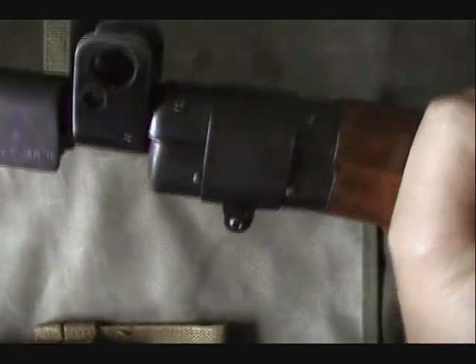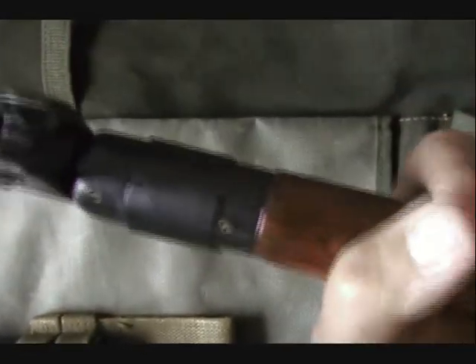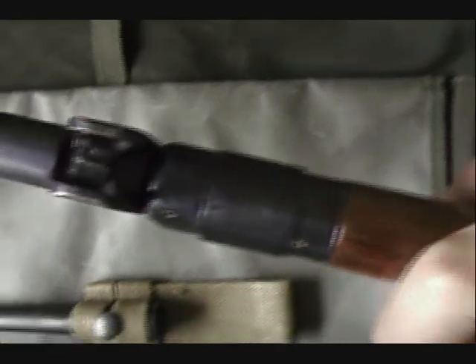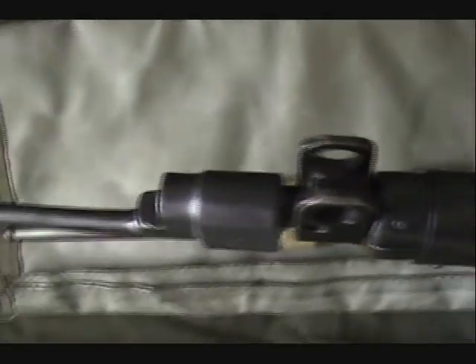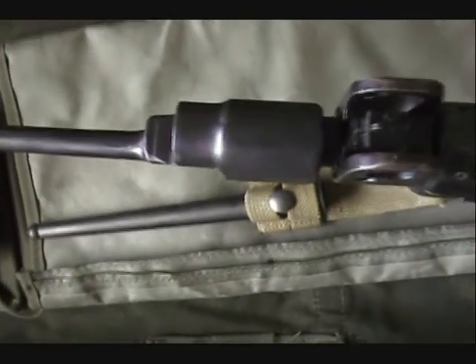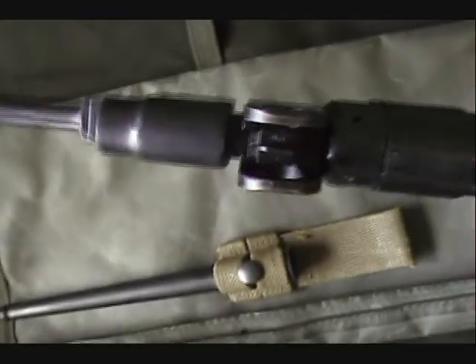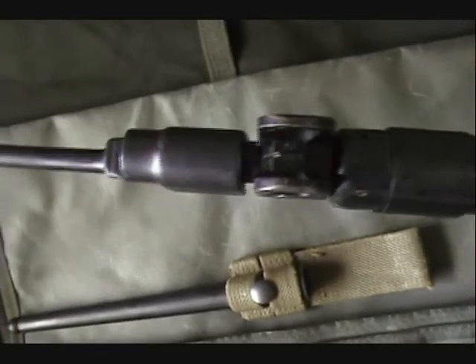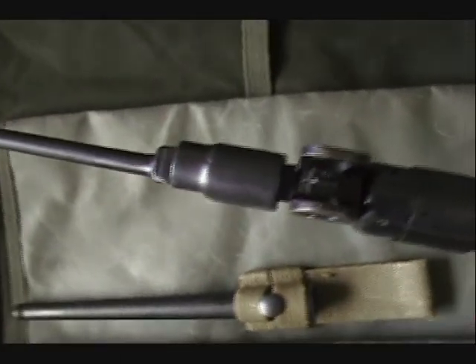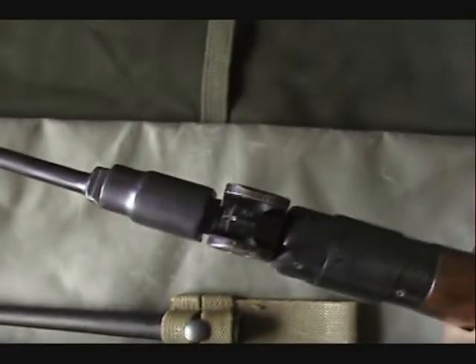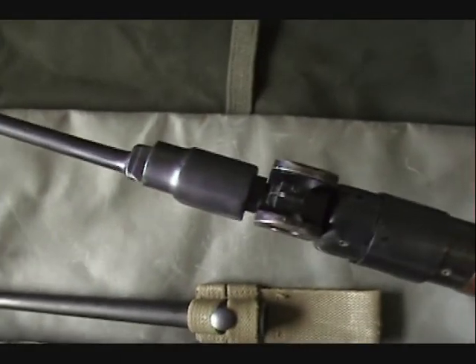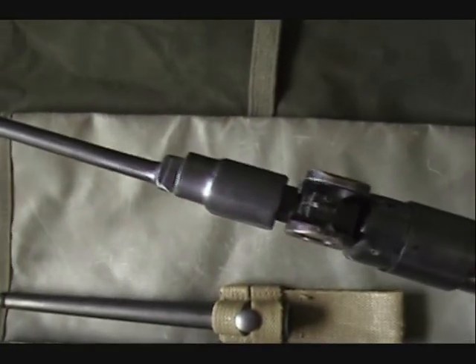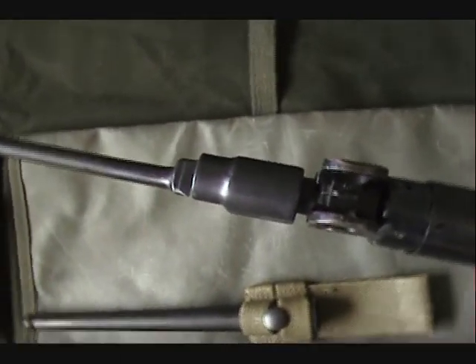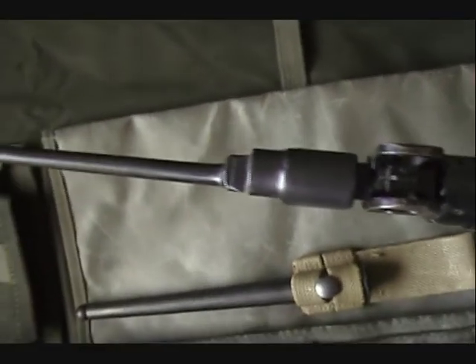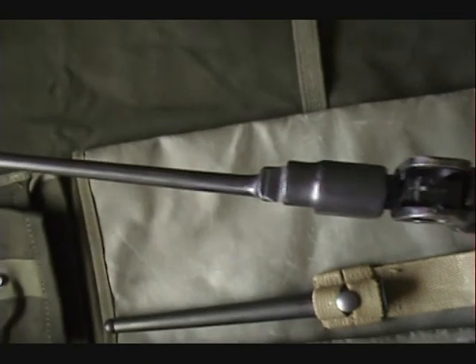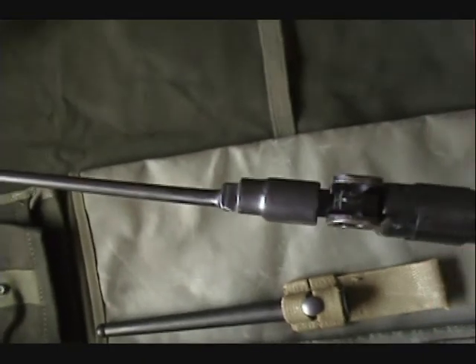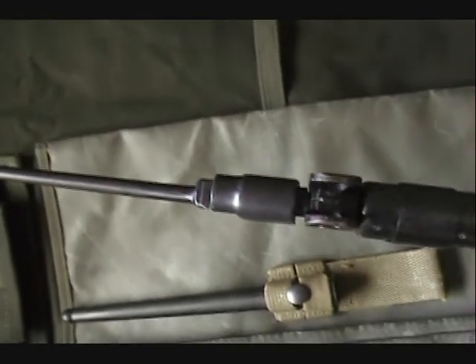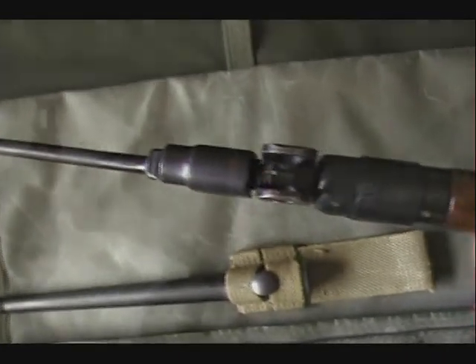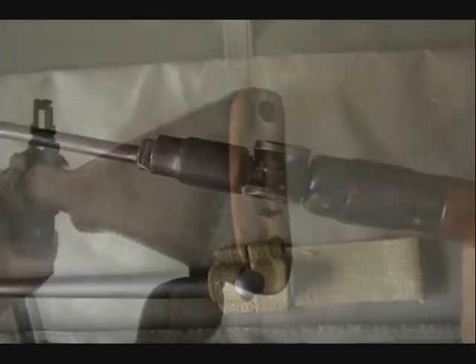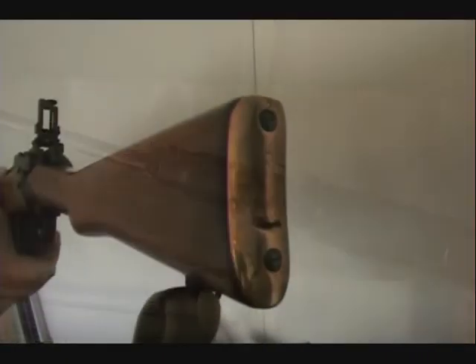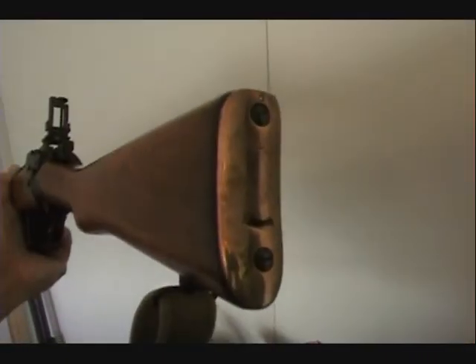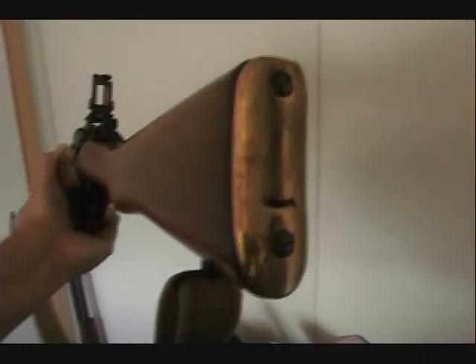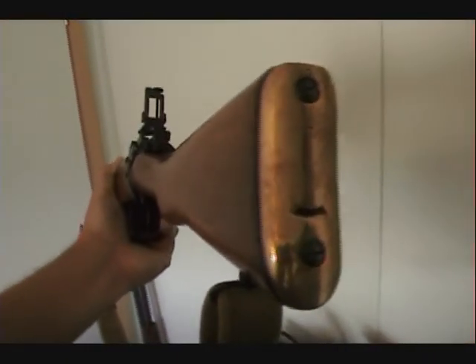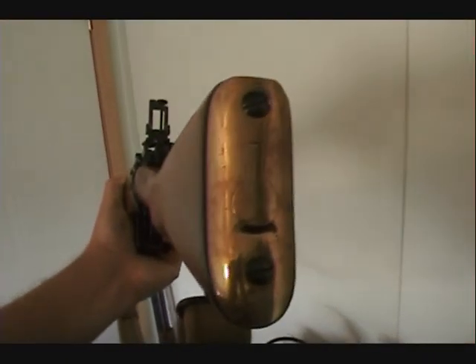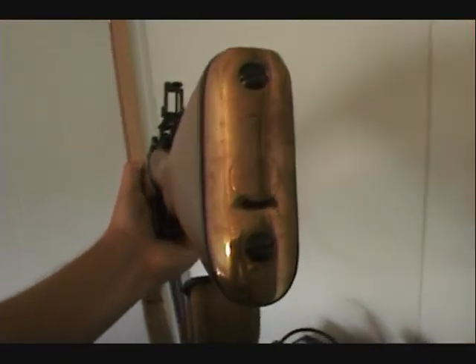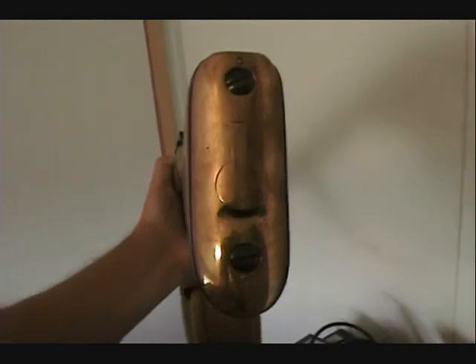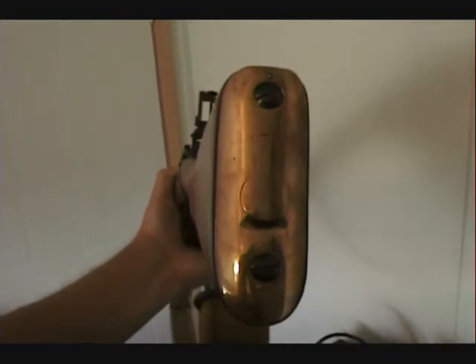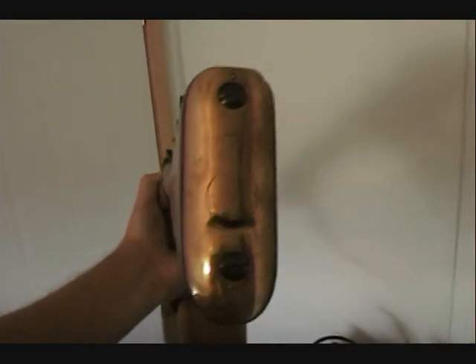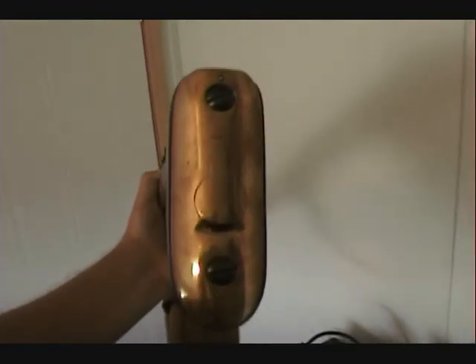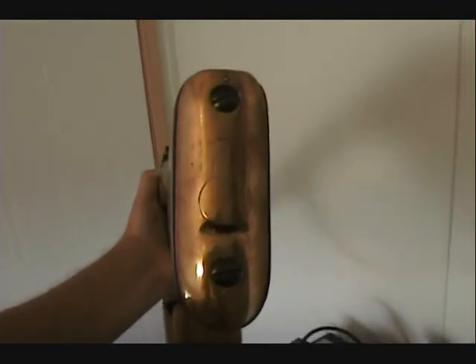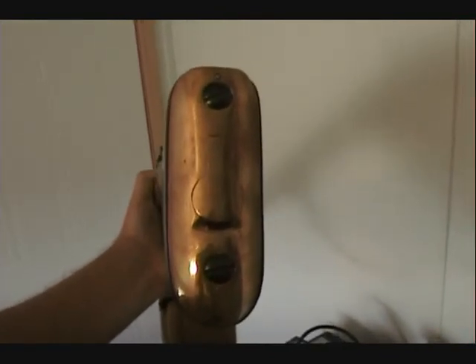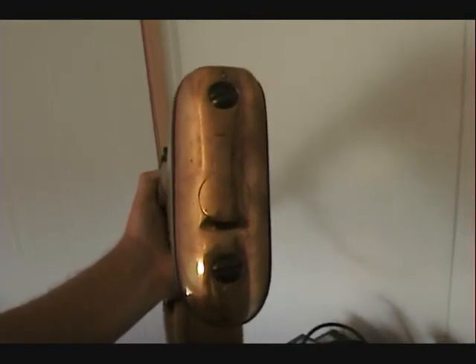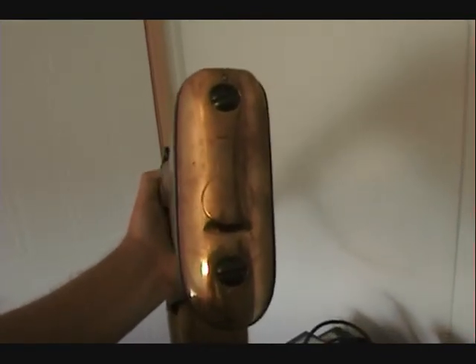Flip it over — you see the top. There's the sight, the bayonet attached. You can see the round travels above the spike. Here's the butt plate — brass. It's got a little place that flips out between the two screws for your oiler.